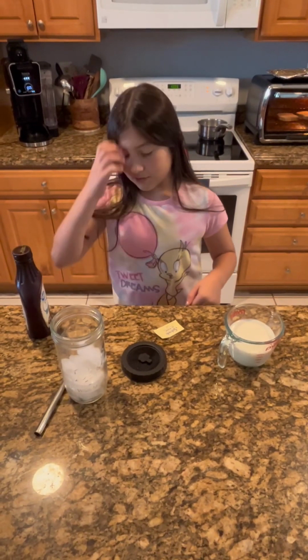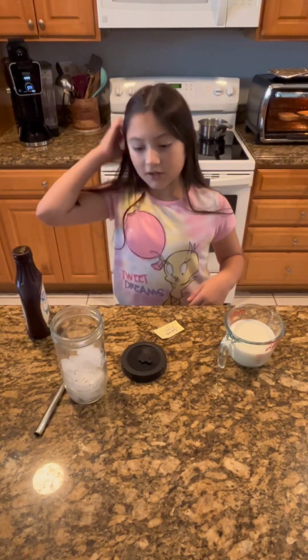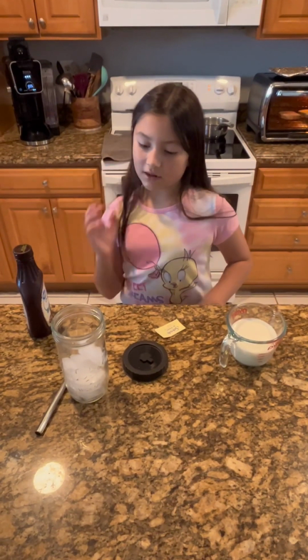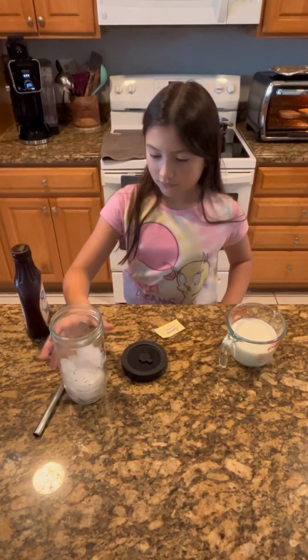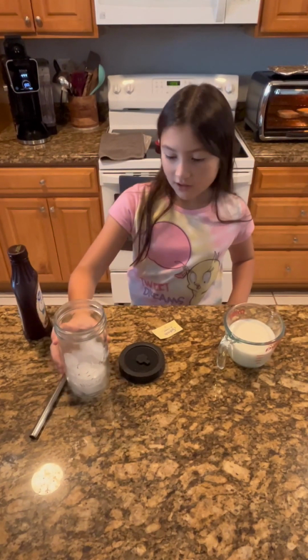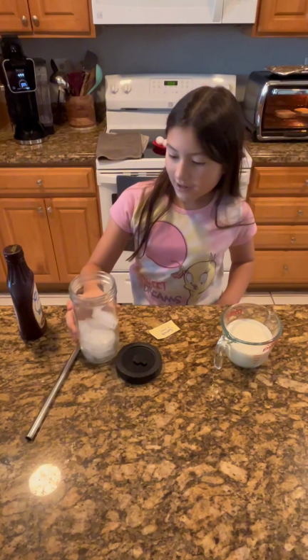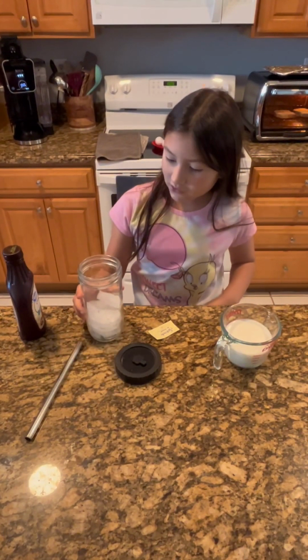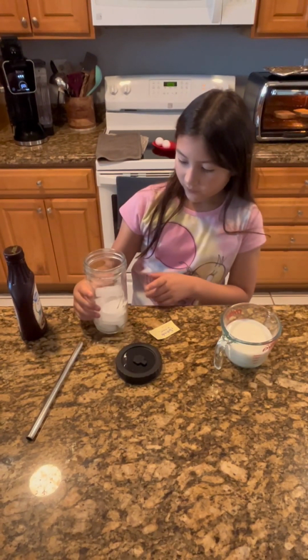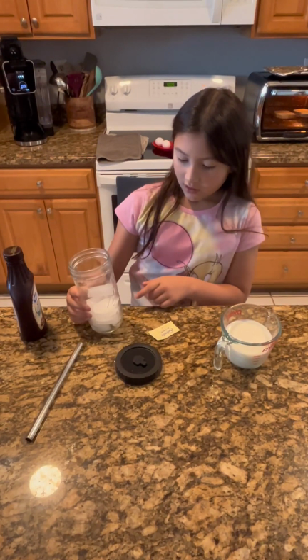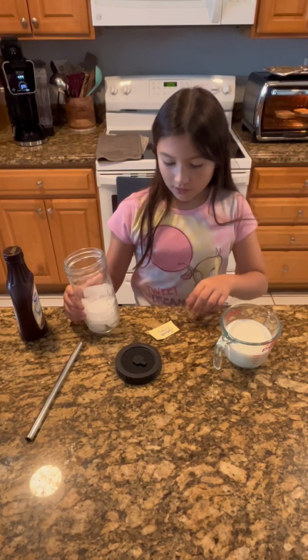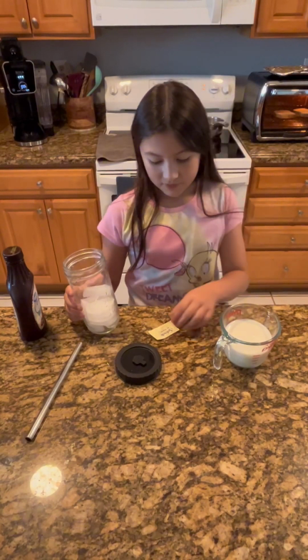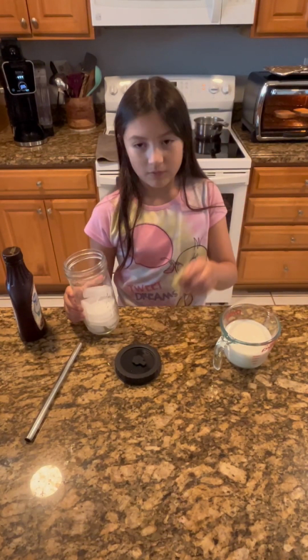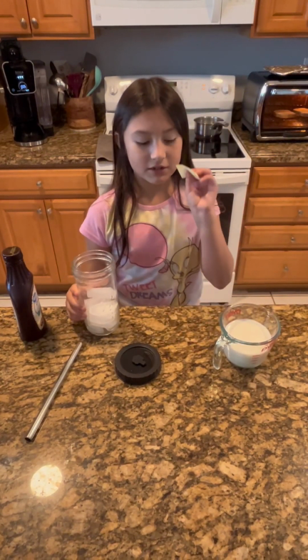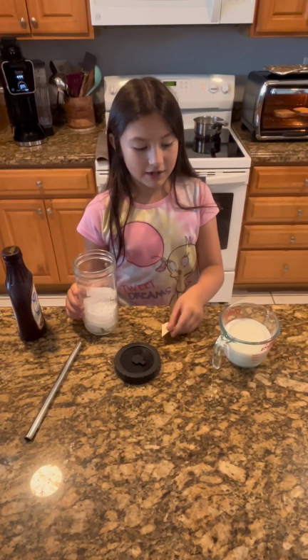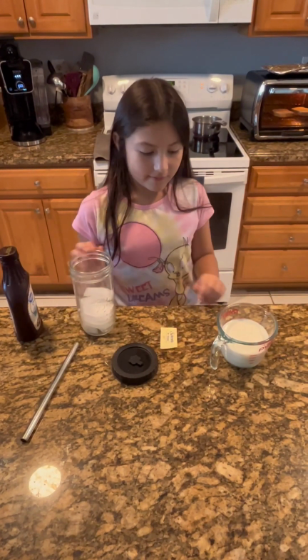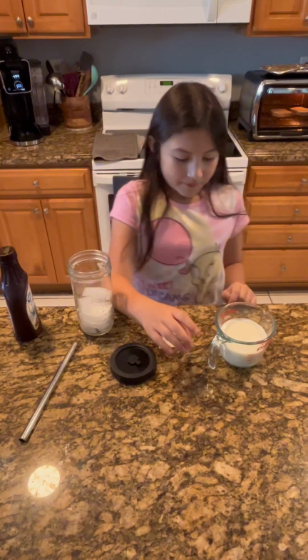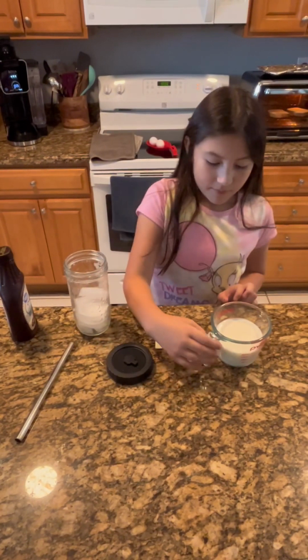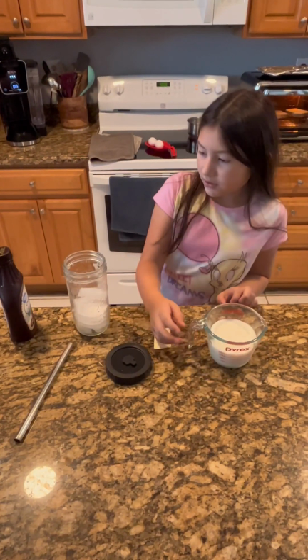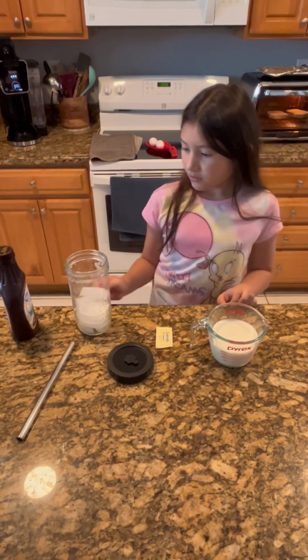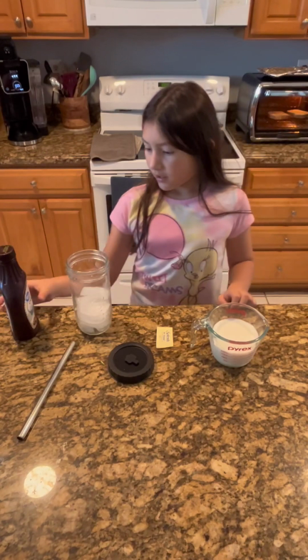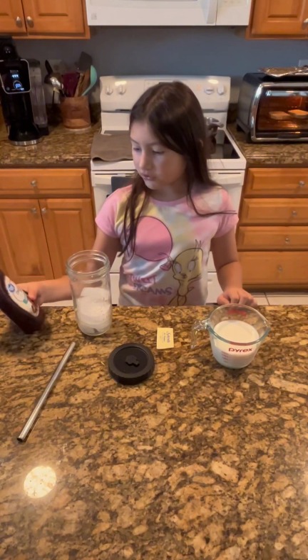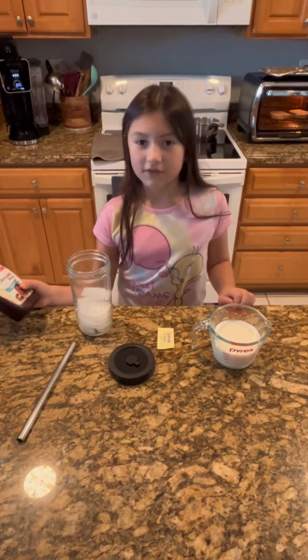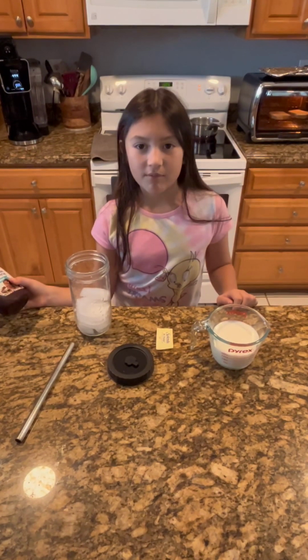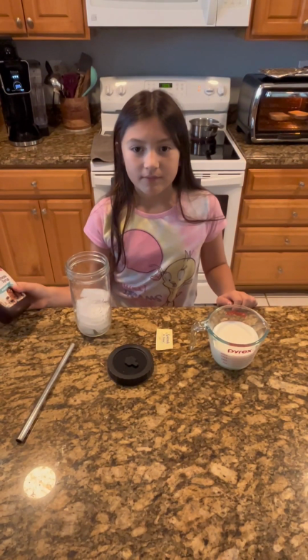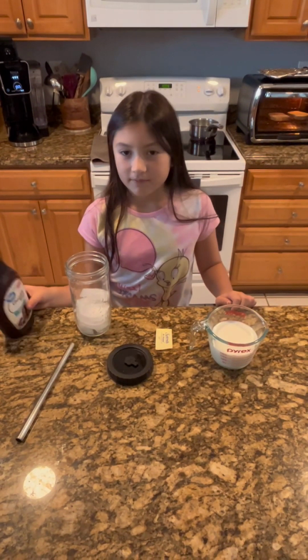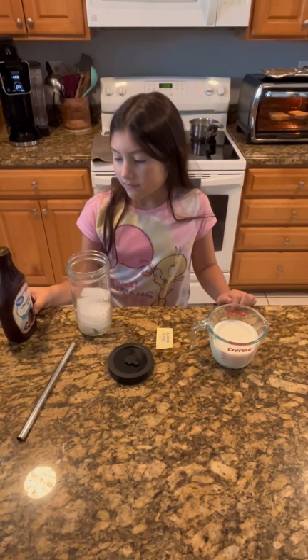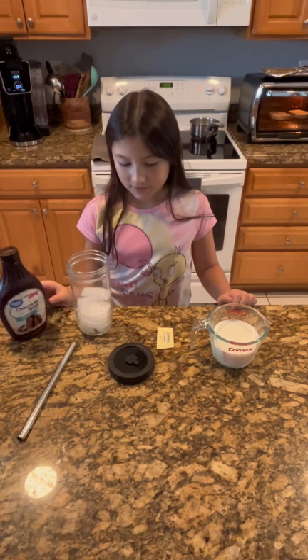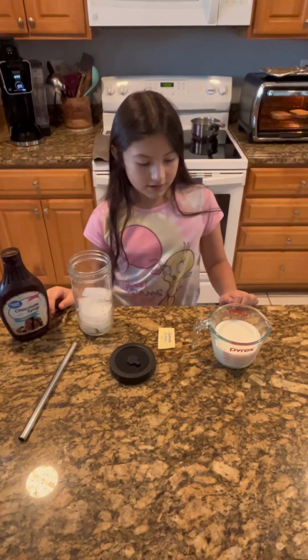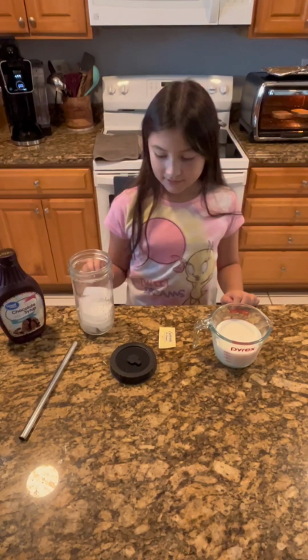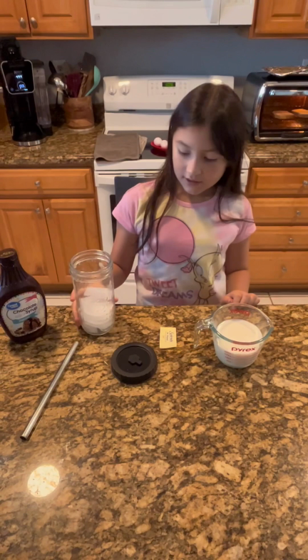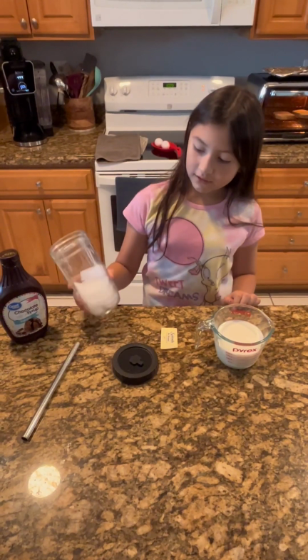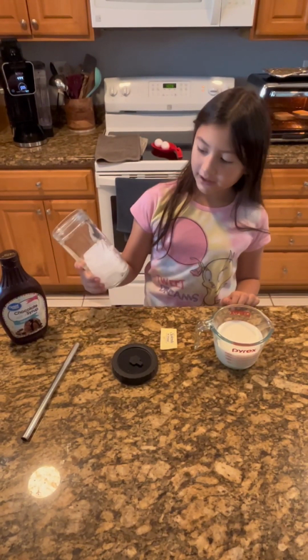So first we're going to be using ice, one Splenda, milk, and chocolate syrup. So we have one cup of milk and ice.